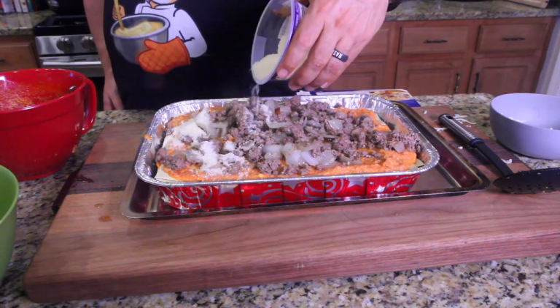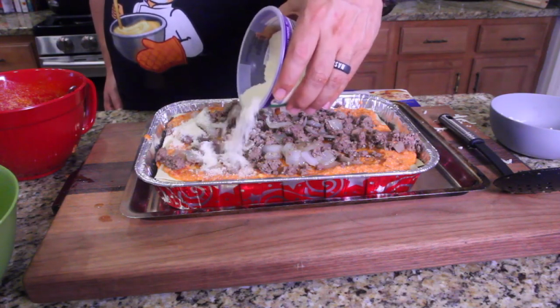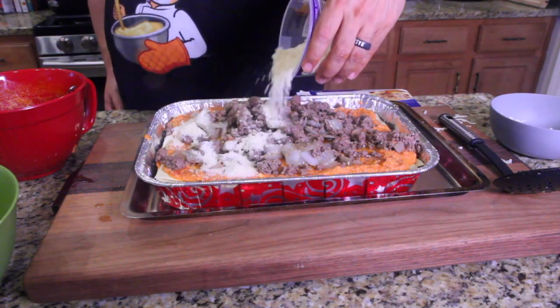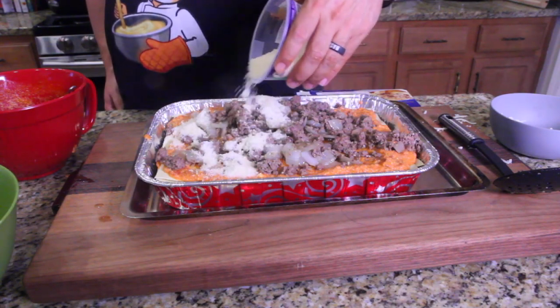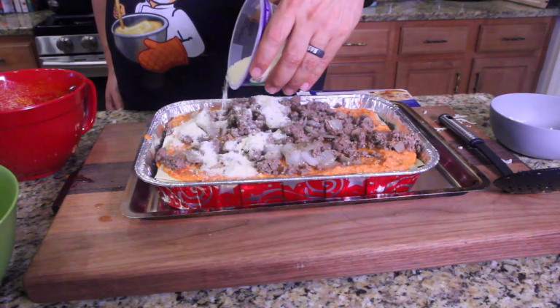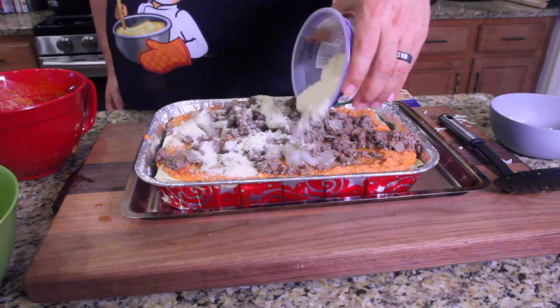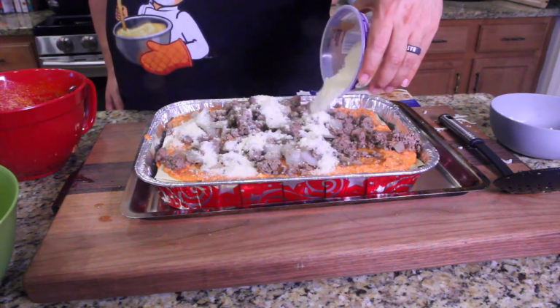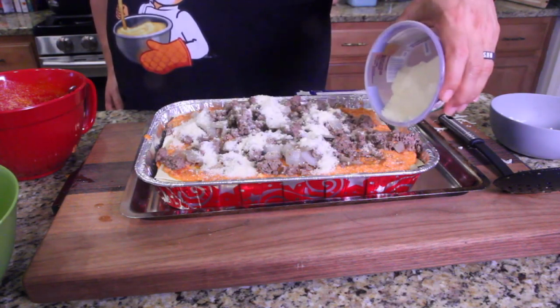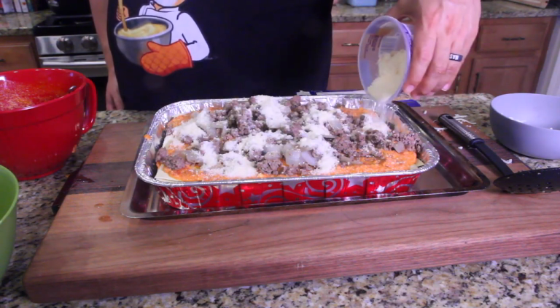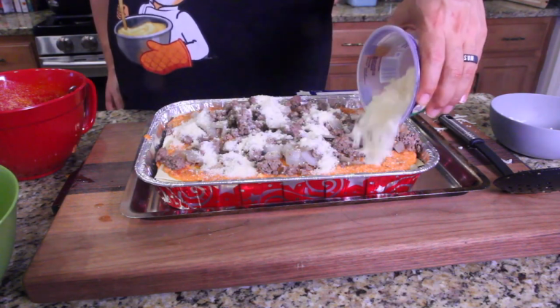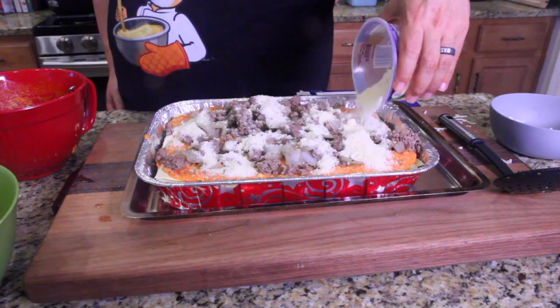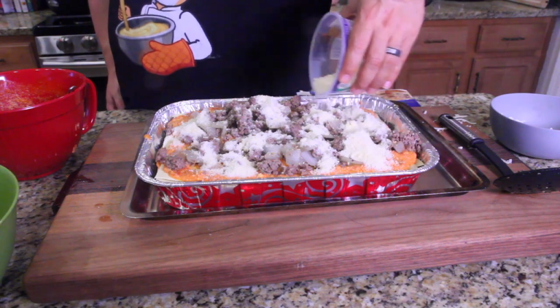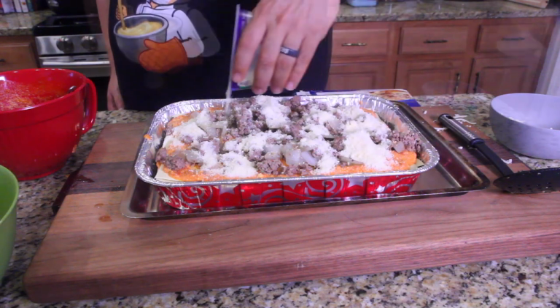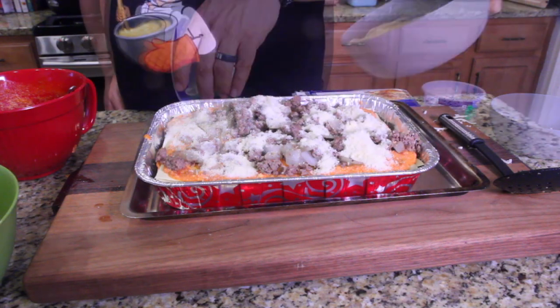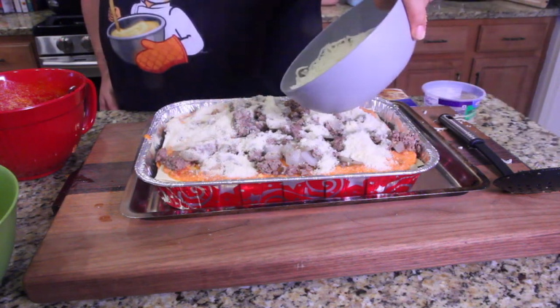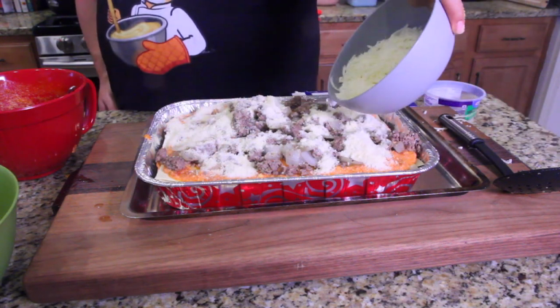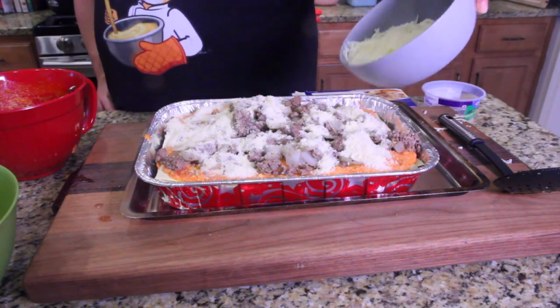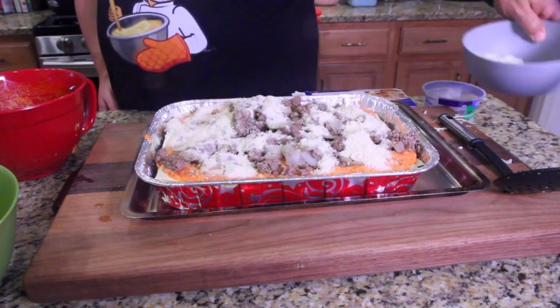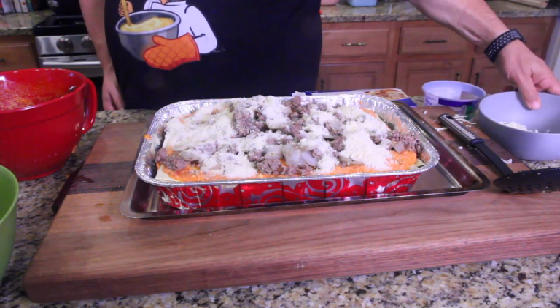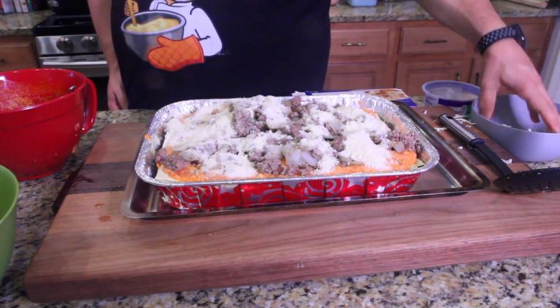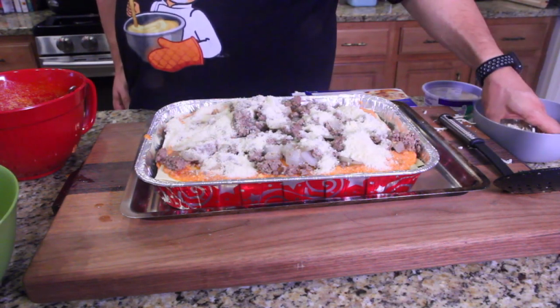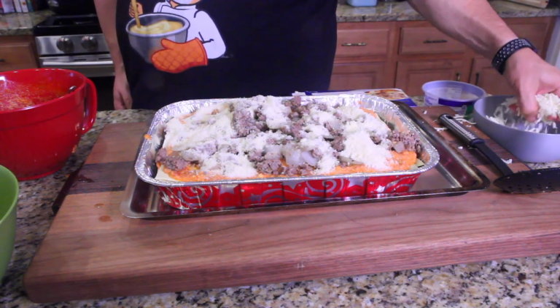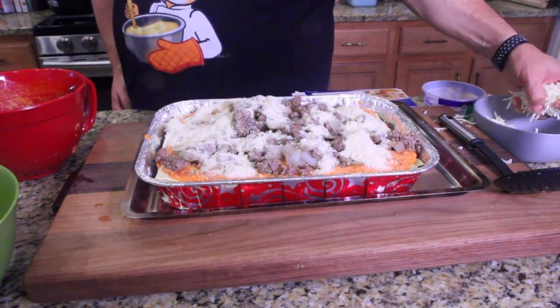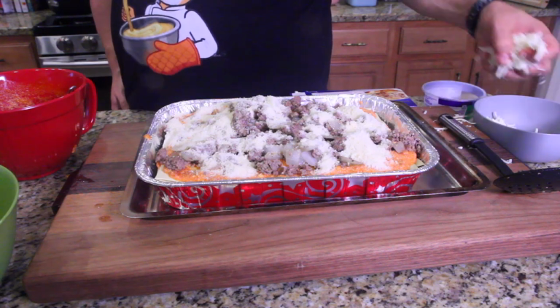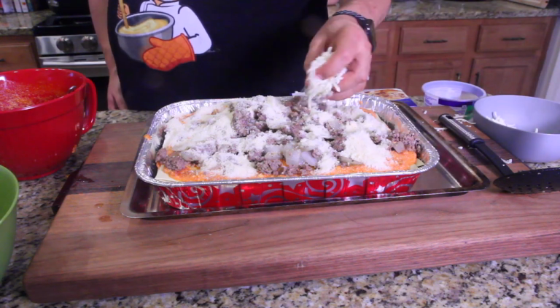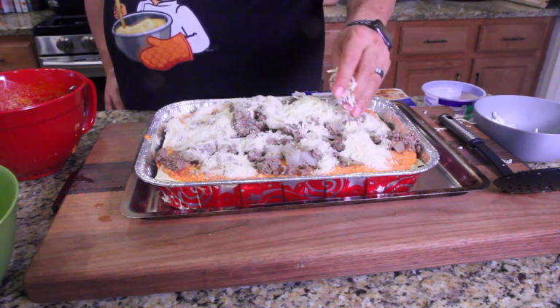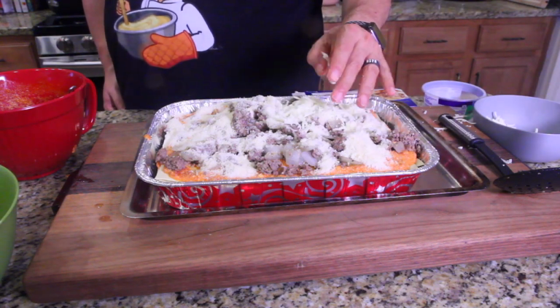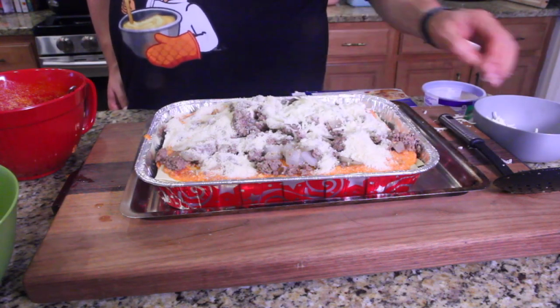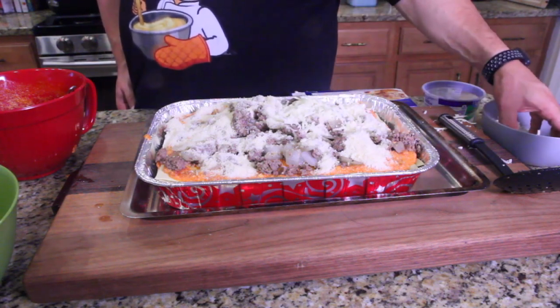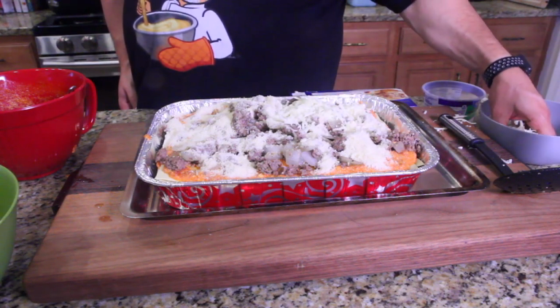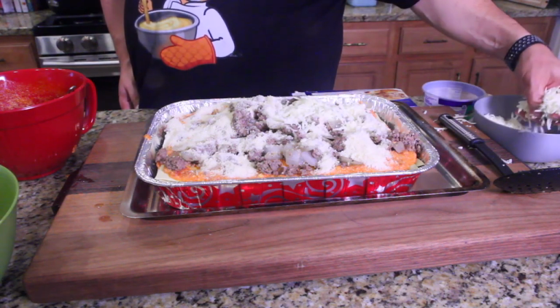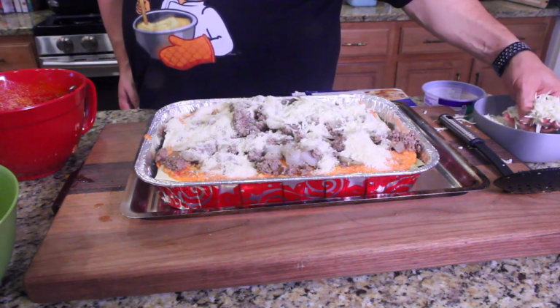Now you can use the parmesan up on top. Finish with this topping right here.